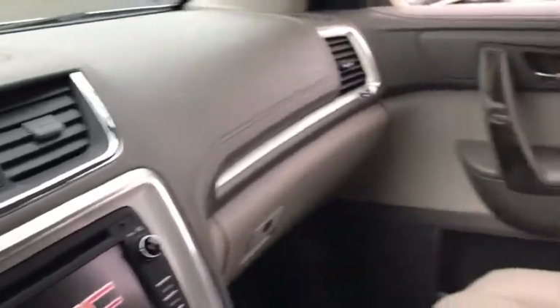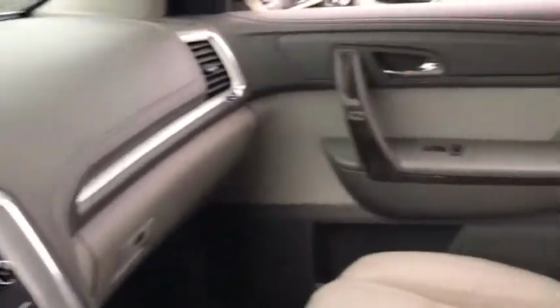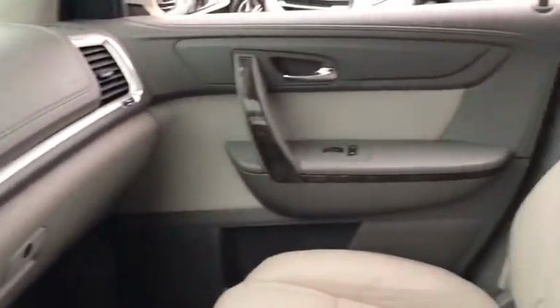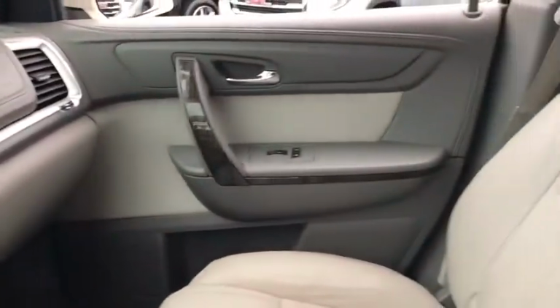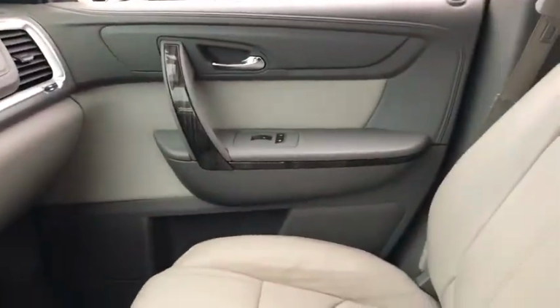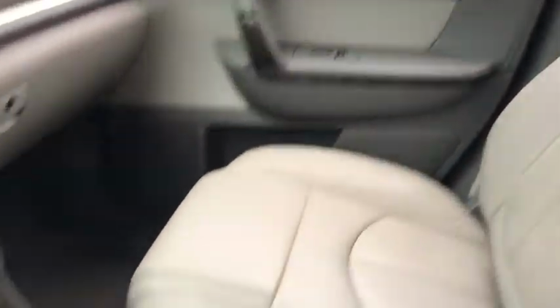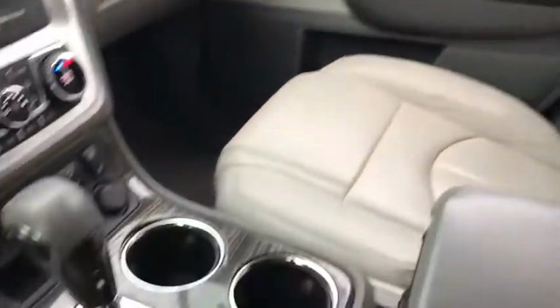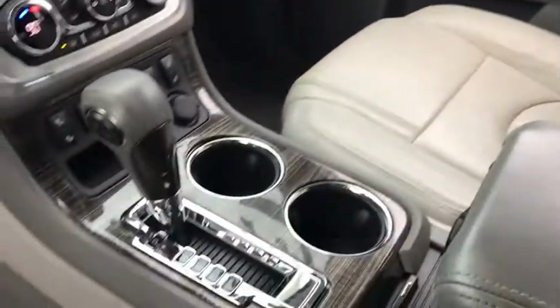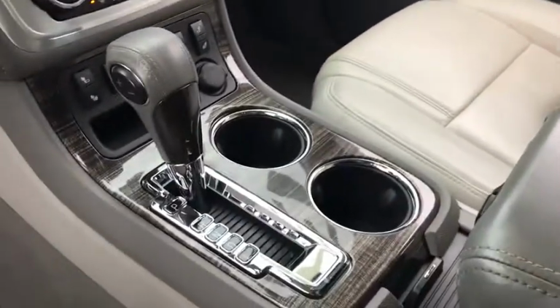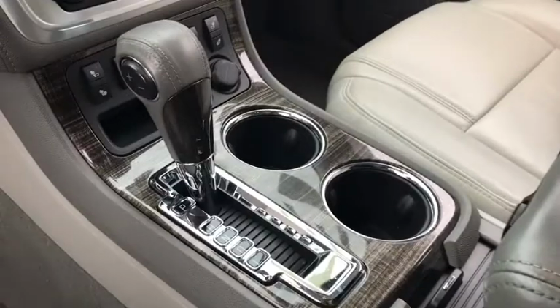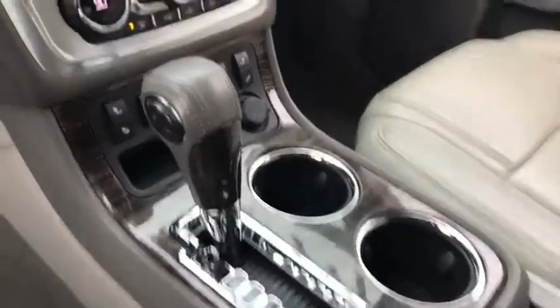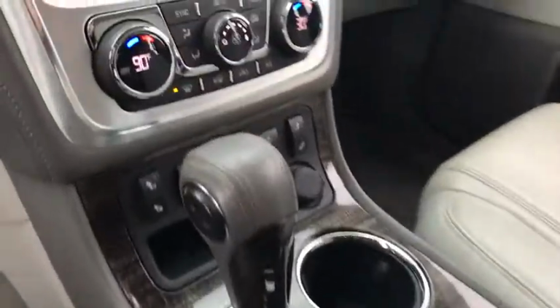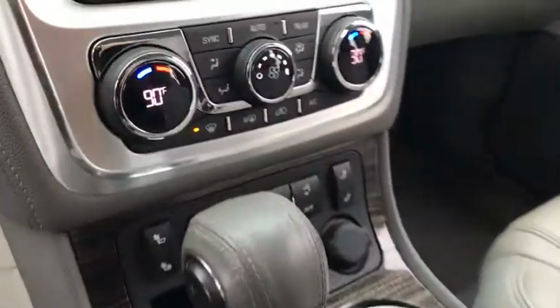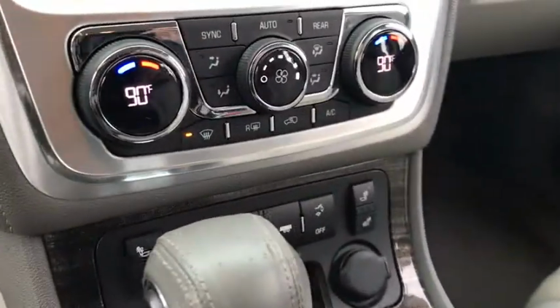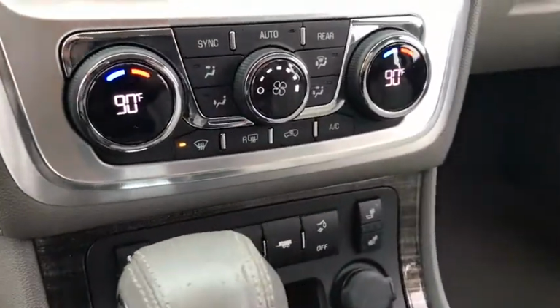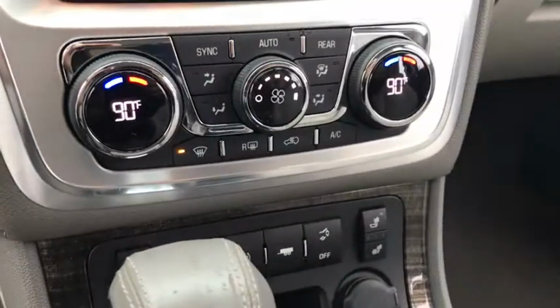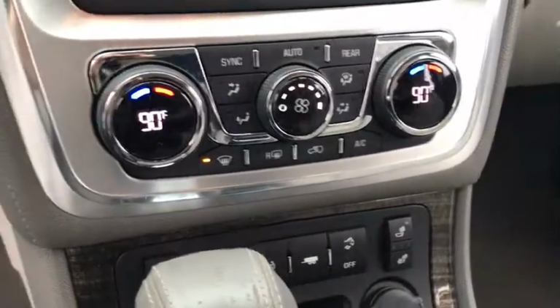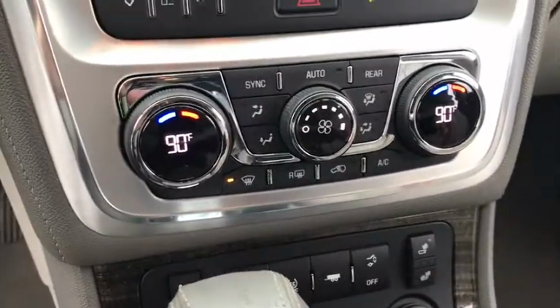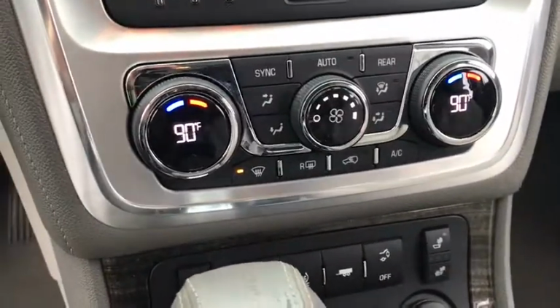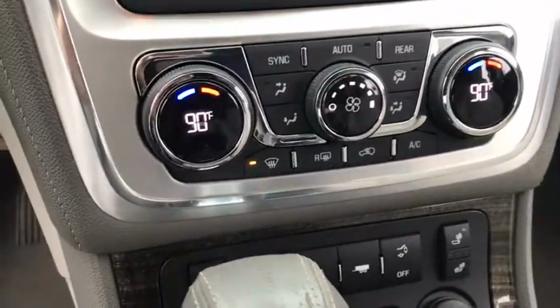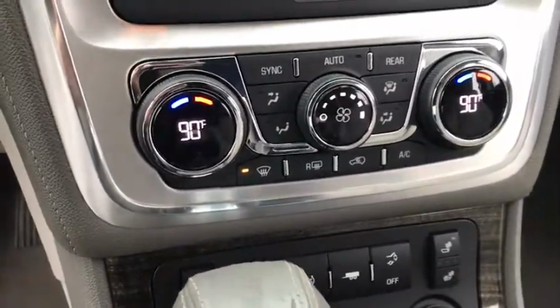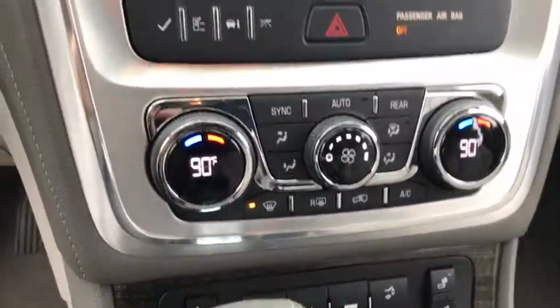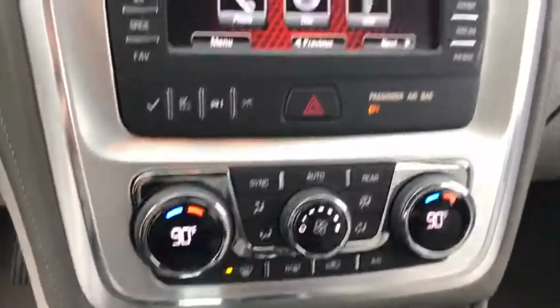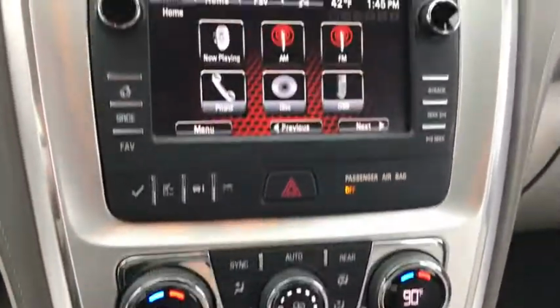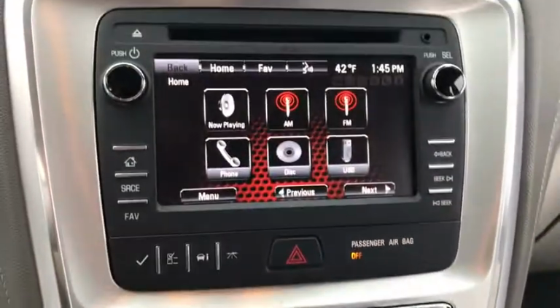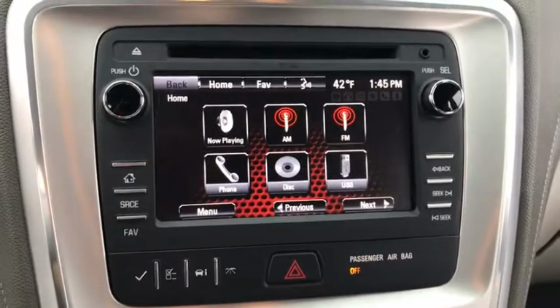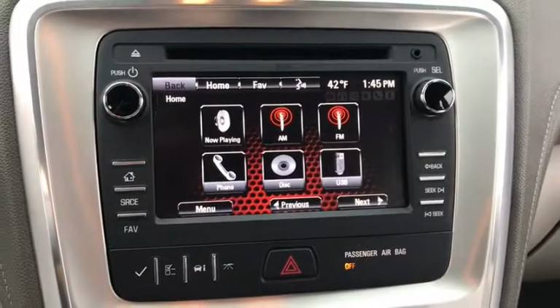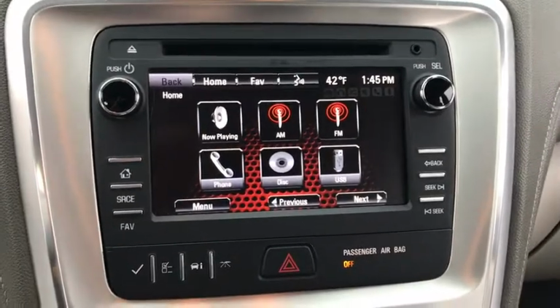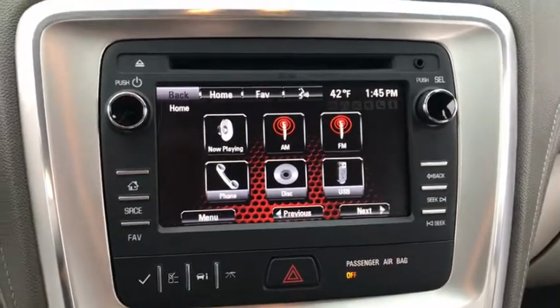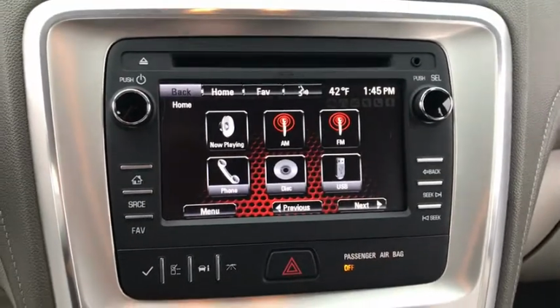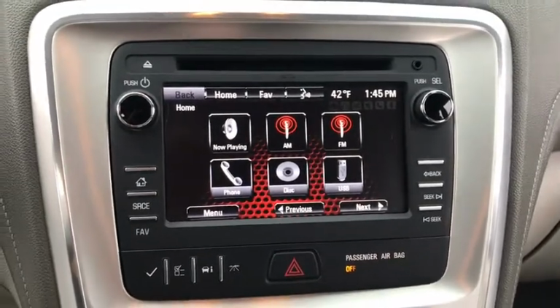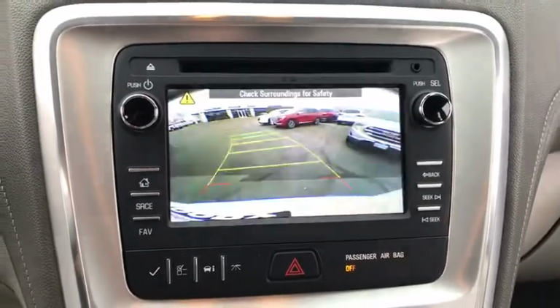keyless entry, all-wheel drive, backup camera, power liftgate, anti-lock braking system, steering wheel audio controls, power passenger seat, traction control, stability control.